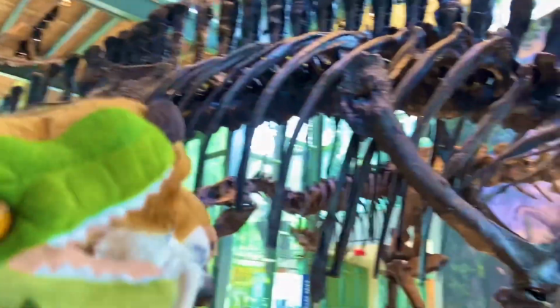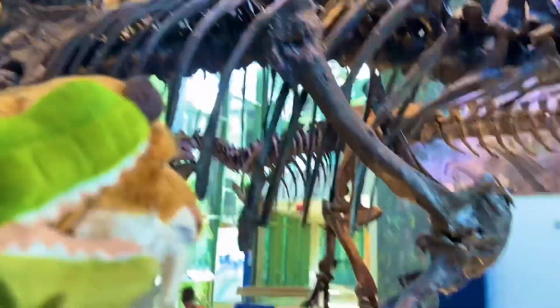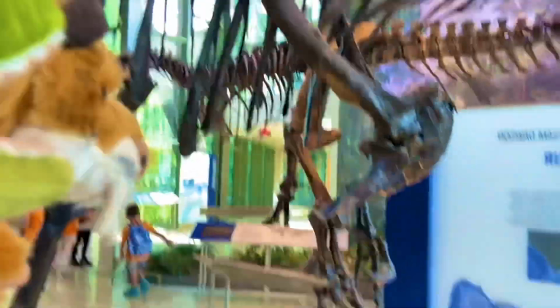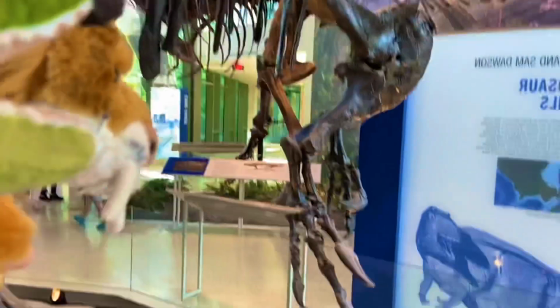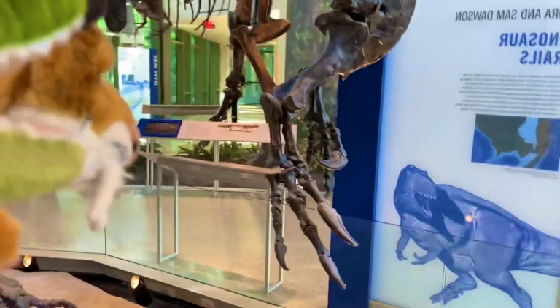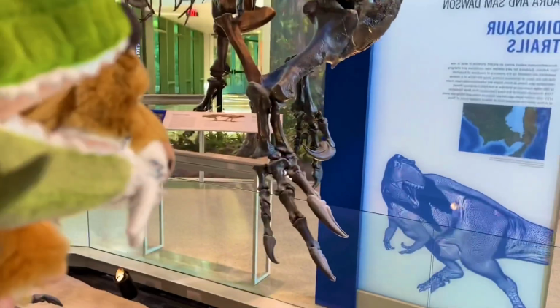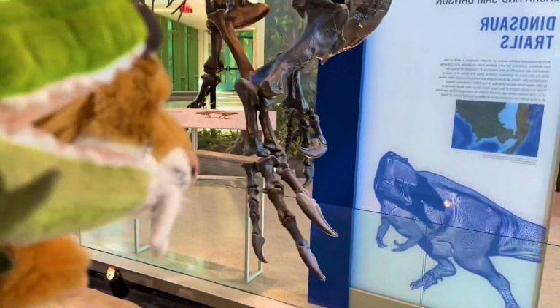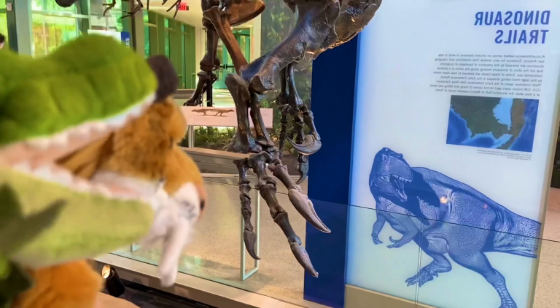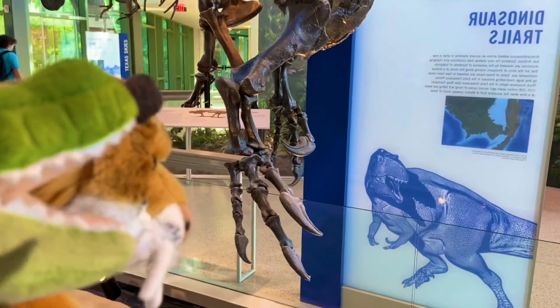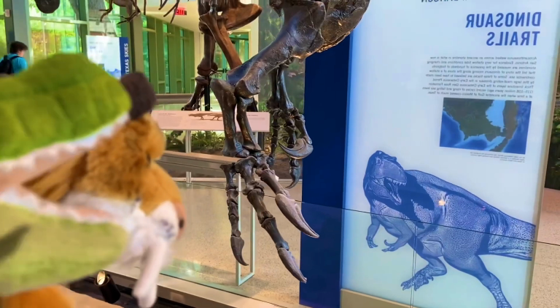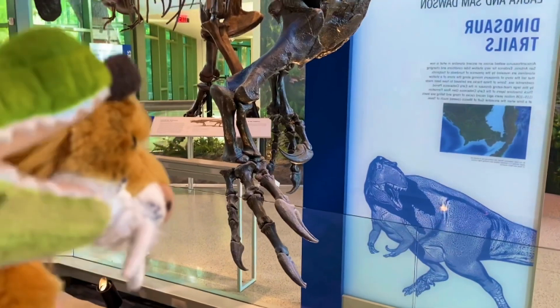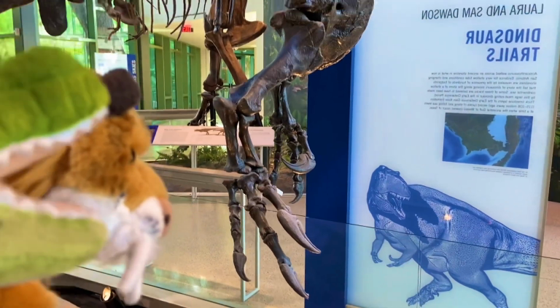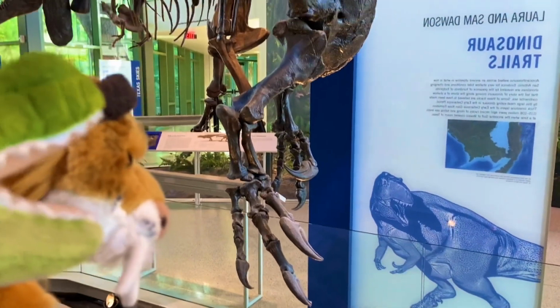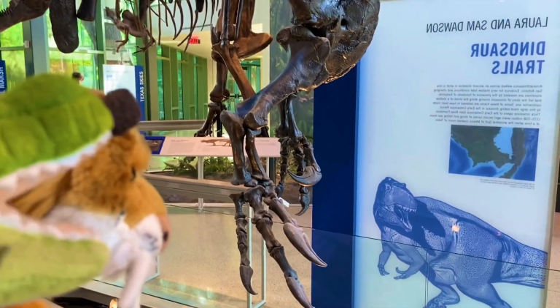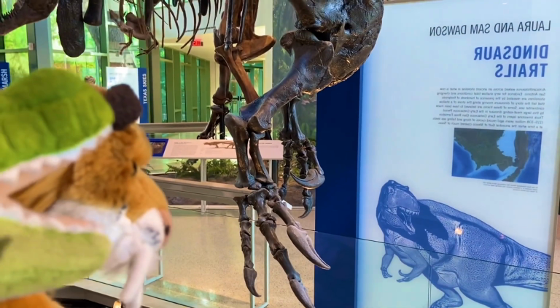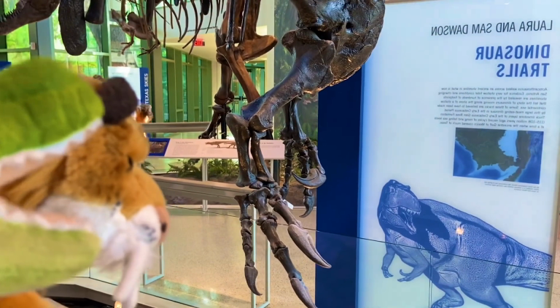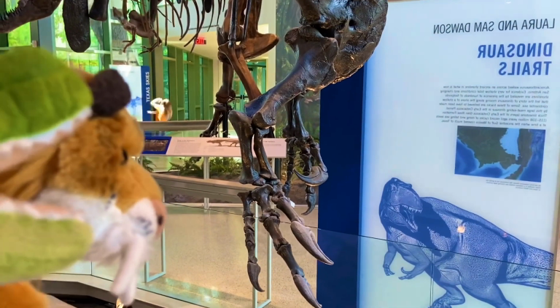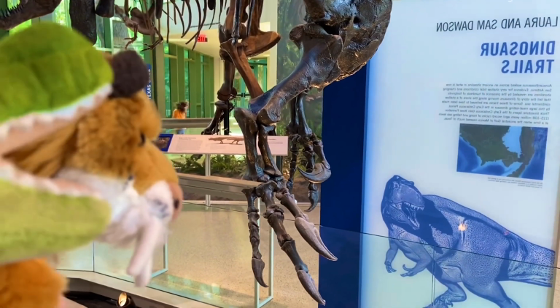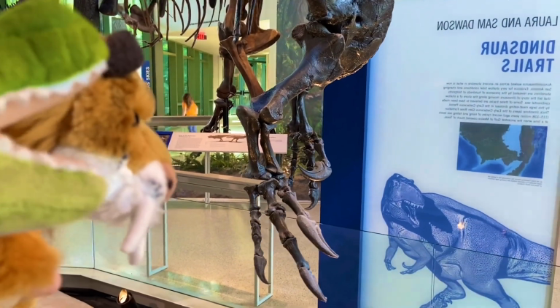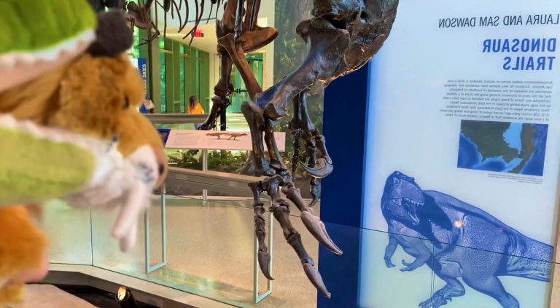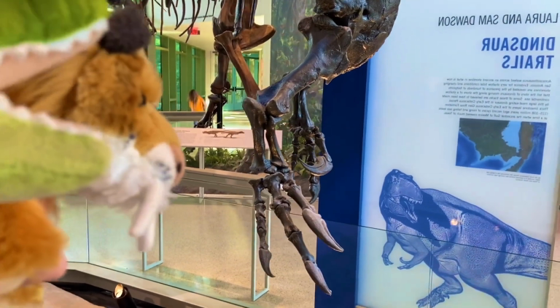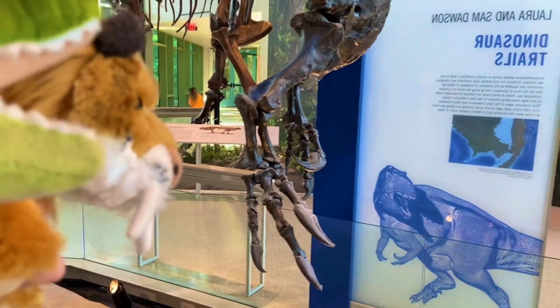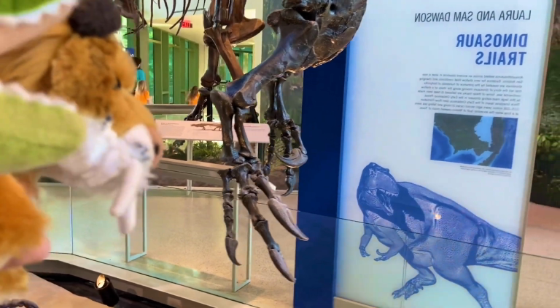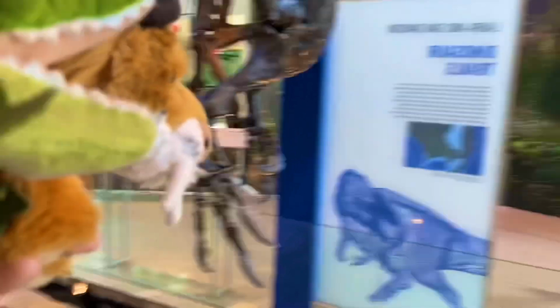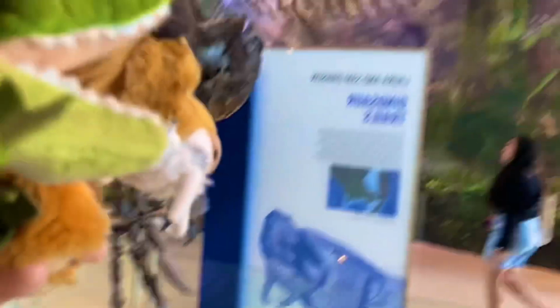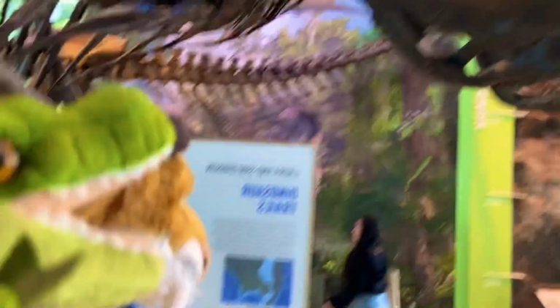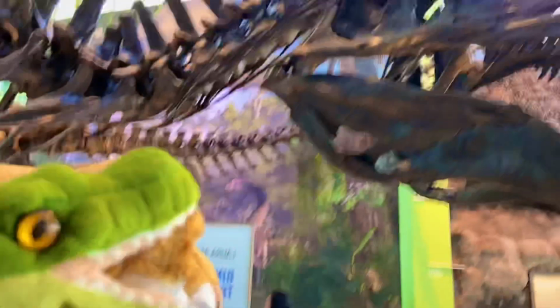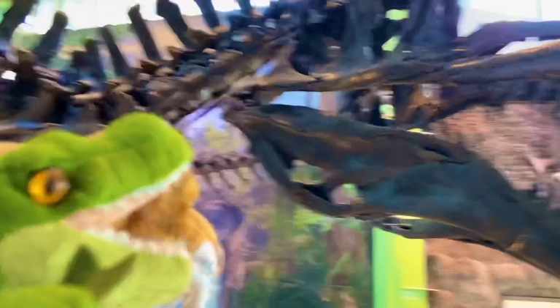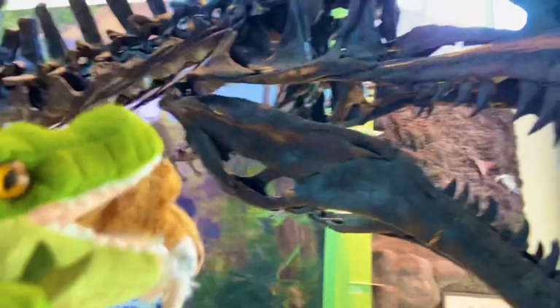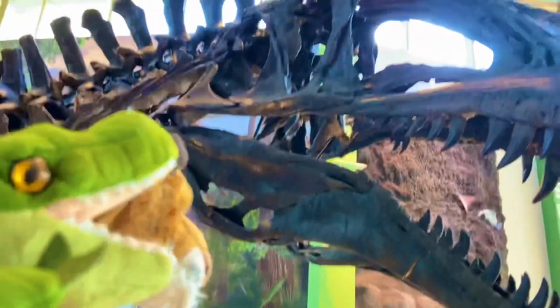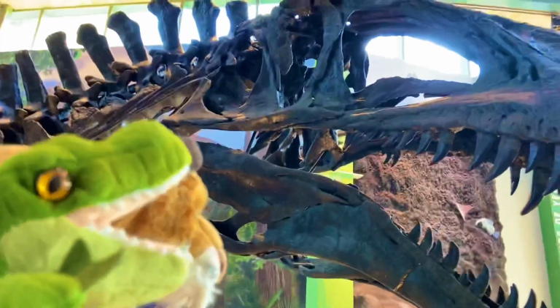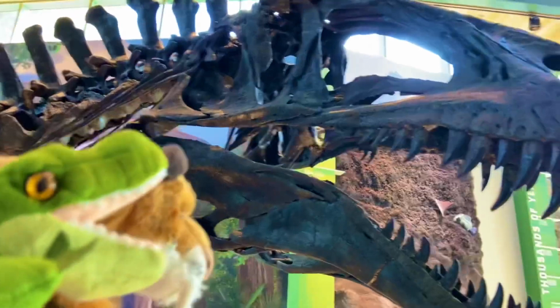And if you look at the claws right there — we'll get a better view of them on the other side. Look at the size of that skull.